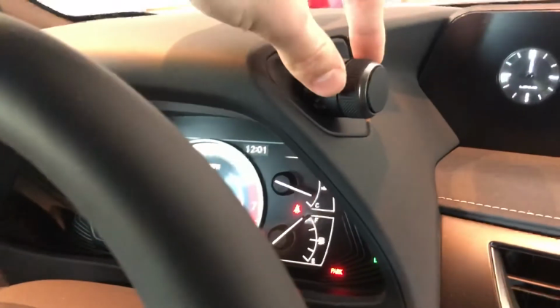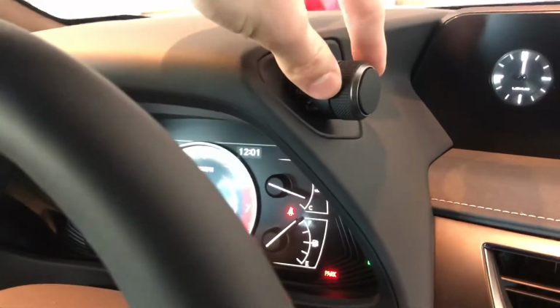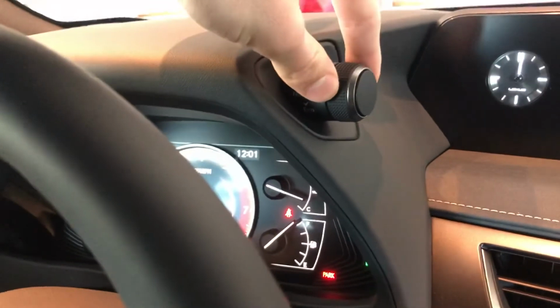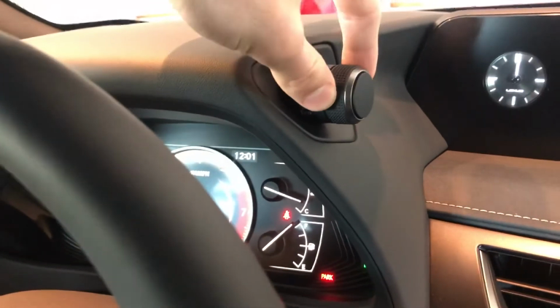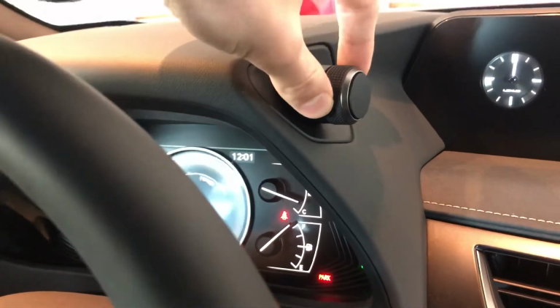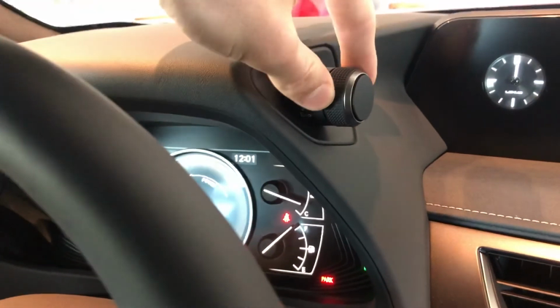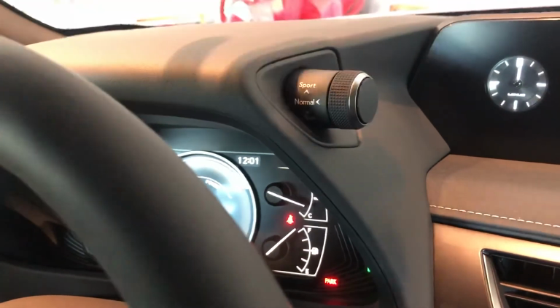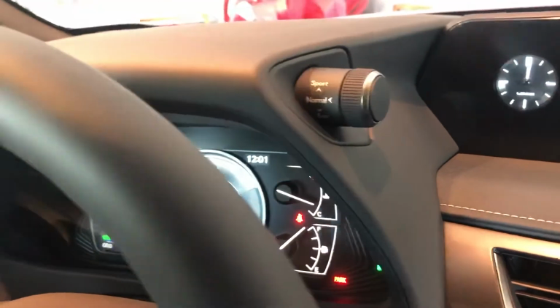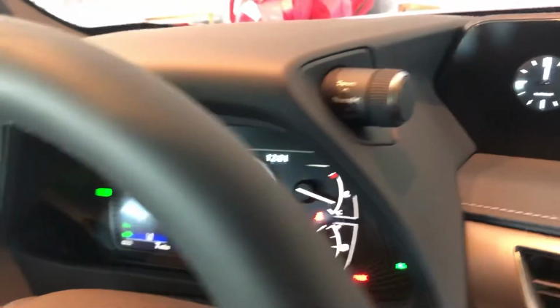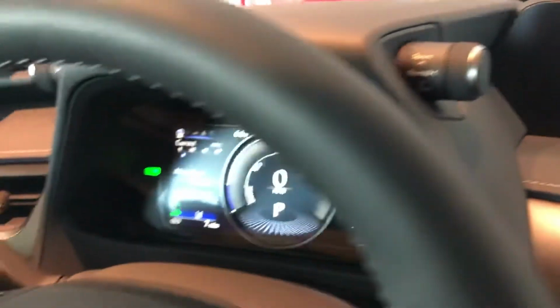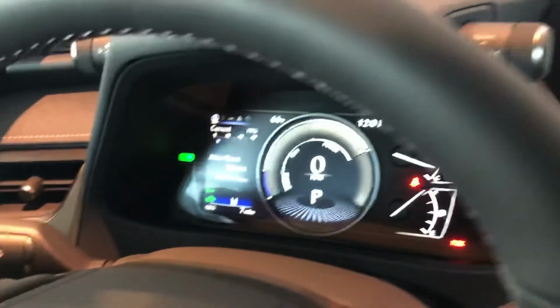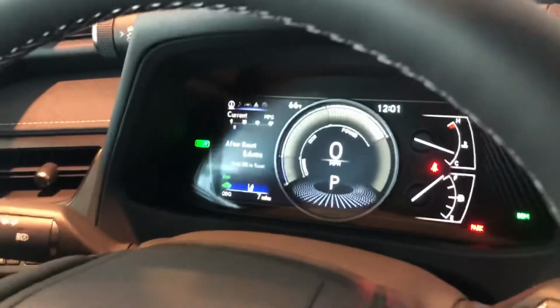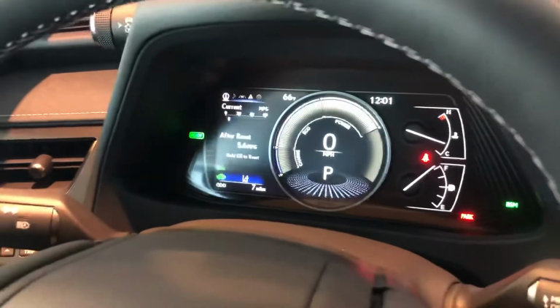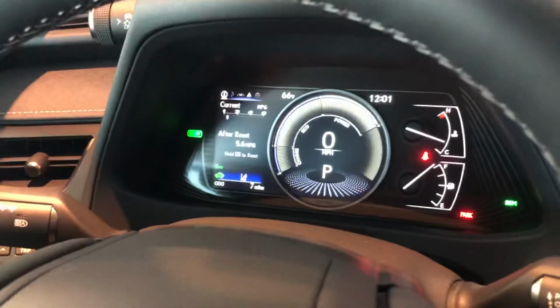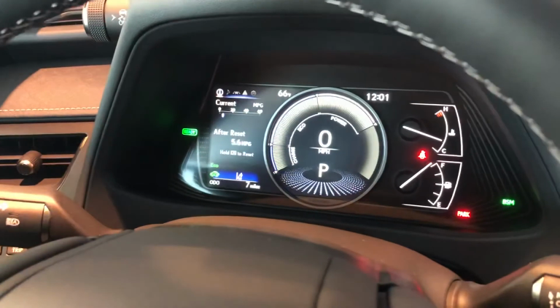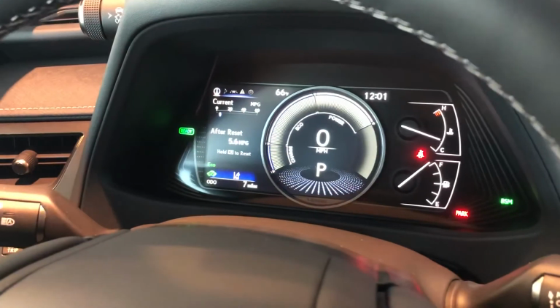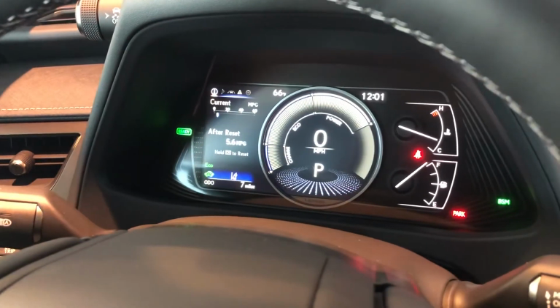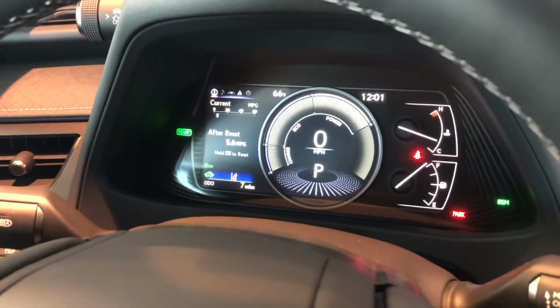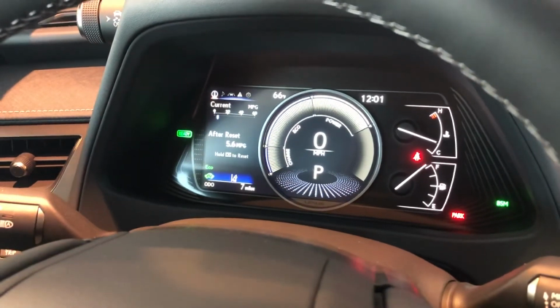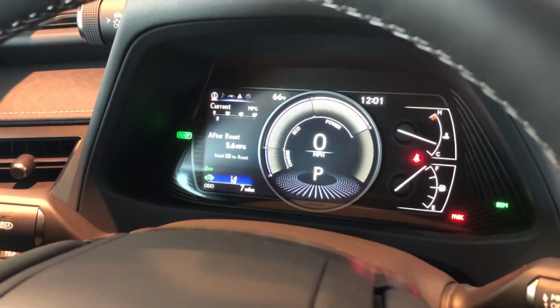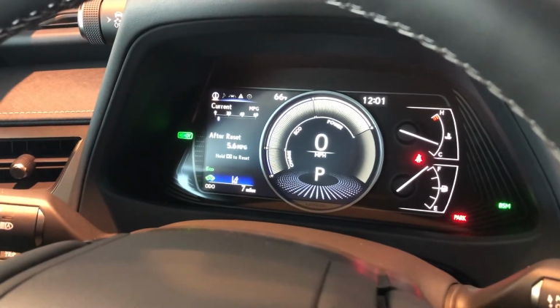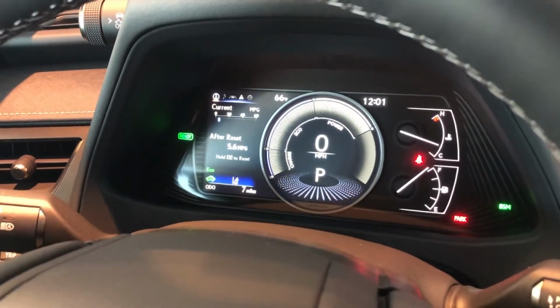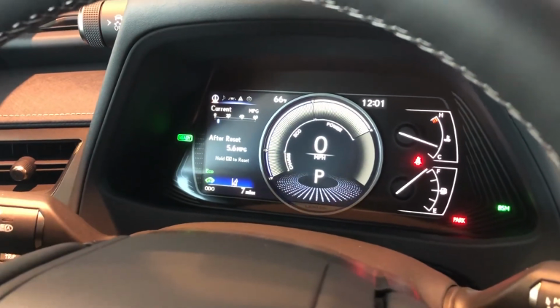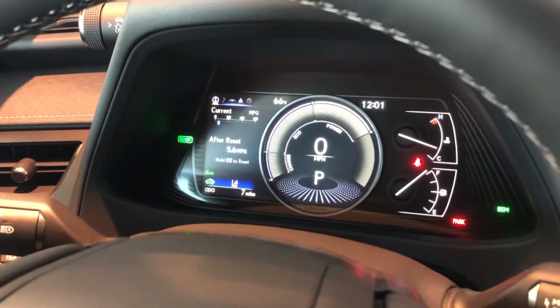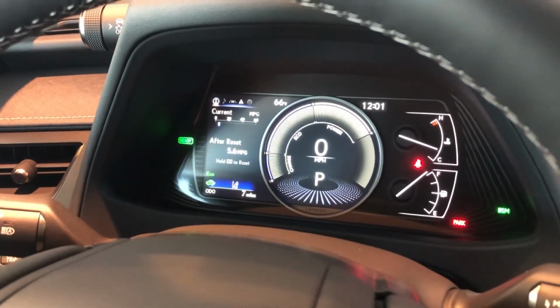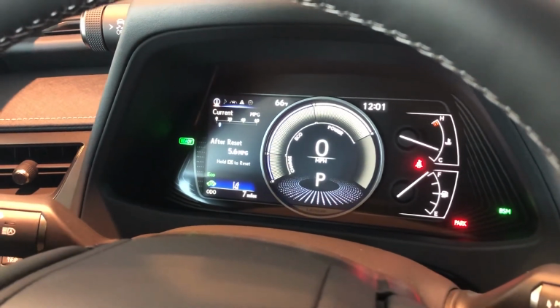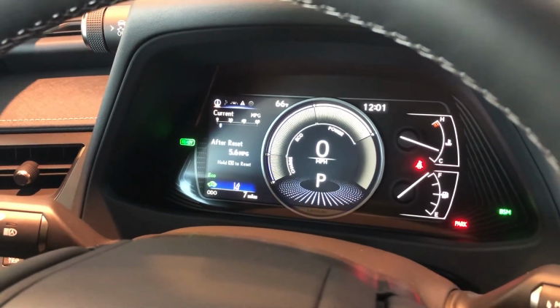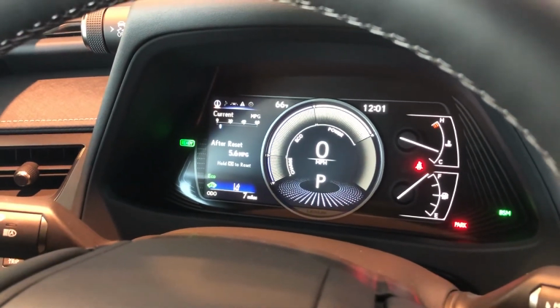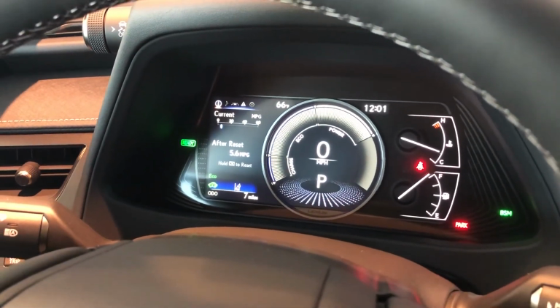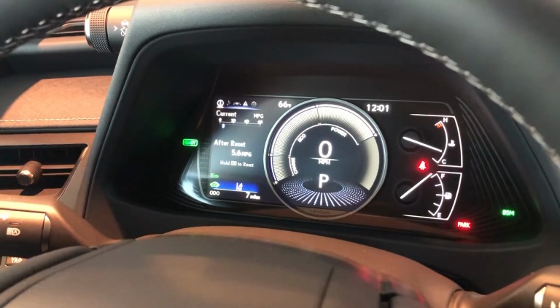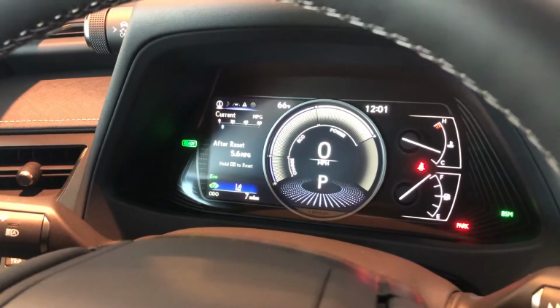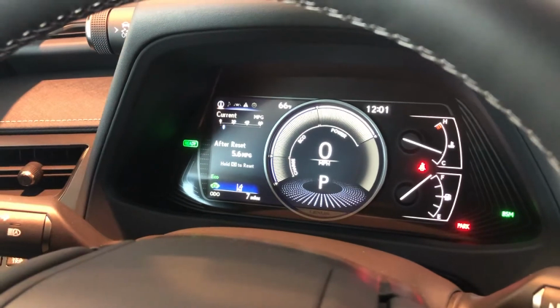Turning the dial down towards Eco, it's going to give you this blue appearance. Eco is going to give you your best miles per gallon, but it's not going to give you that heavy acceleration.